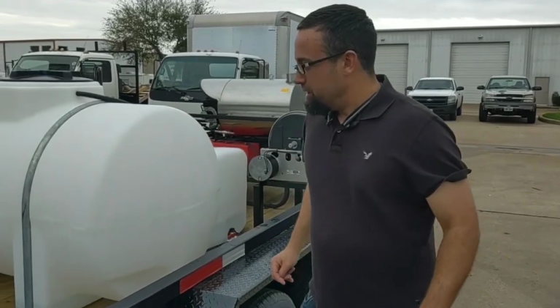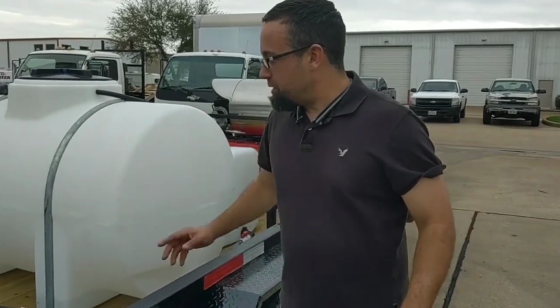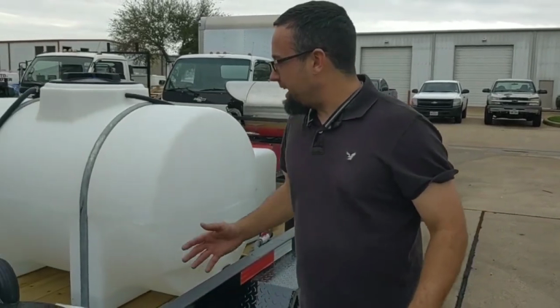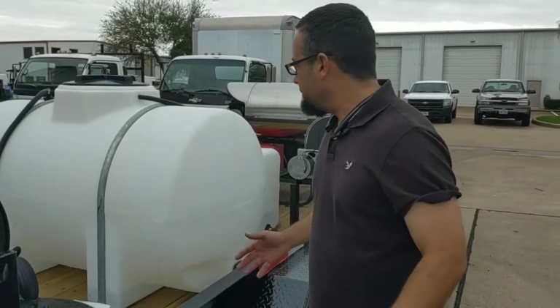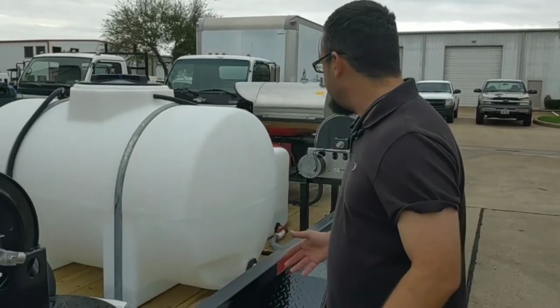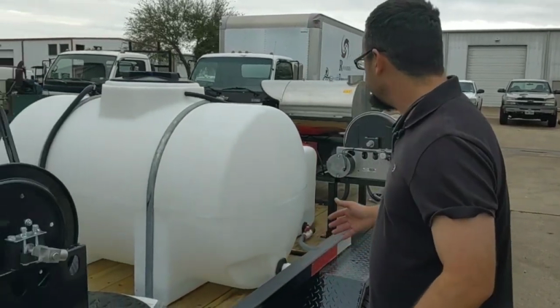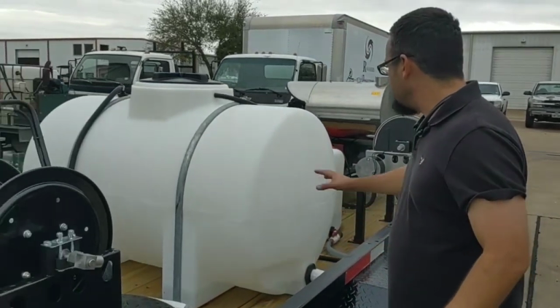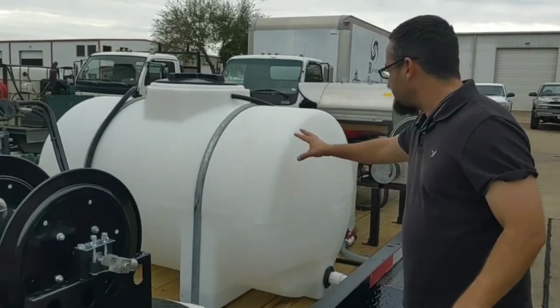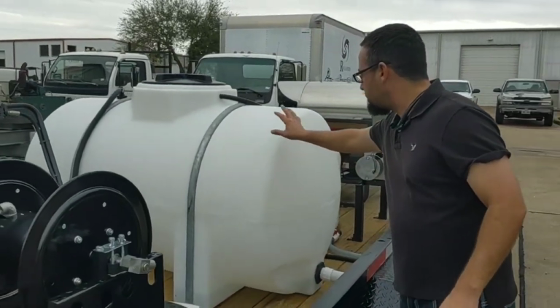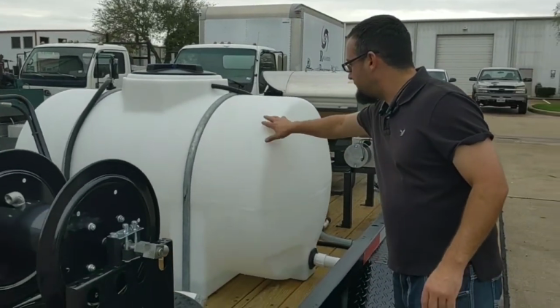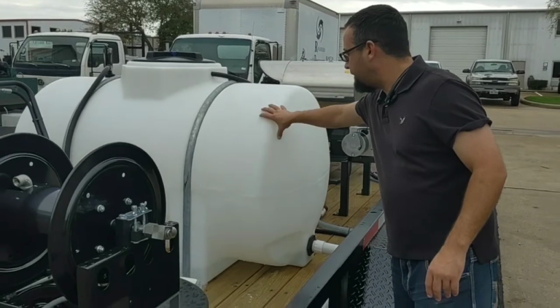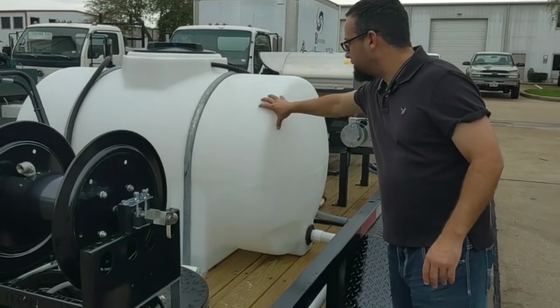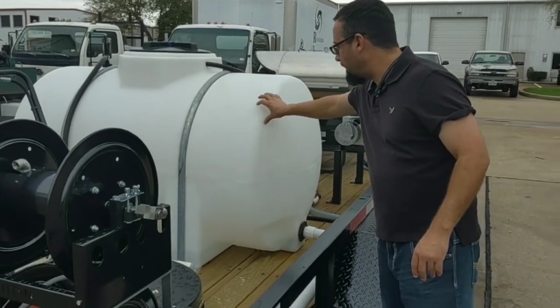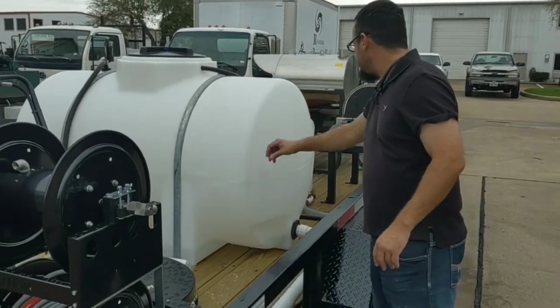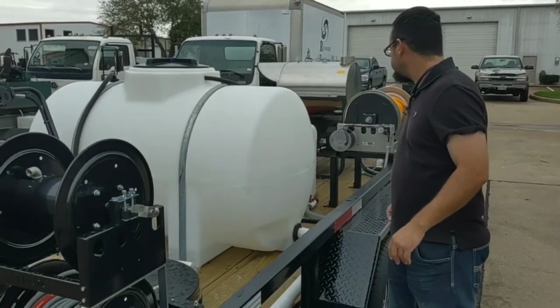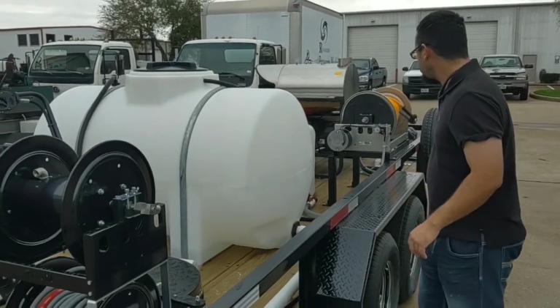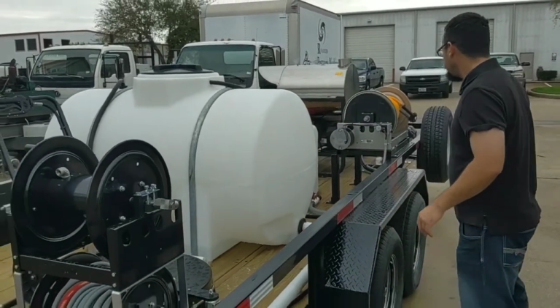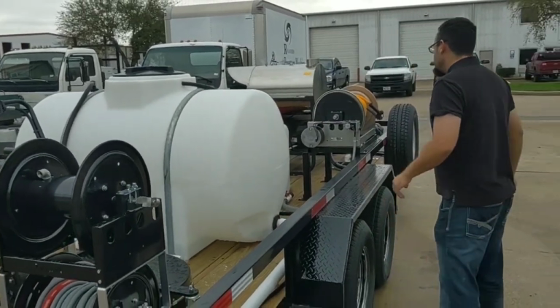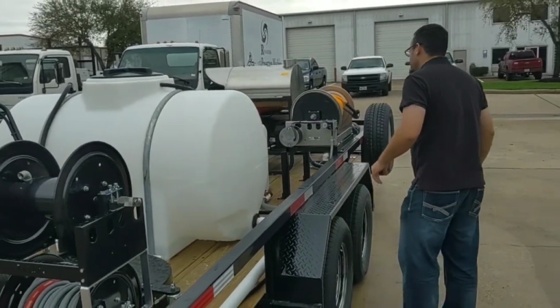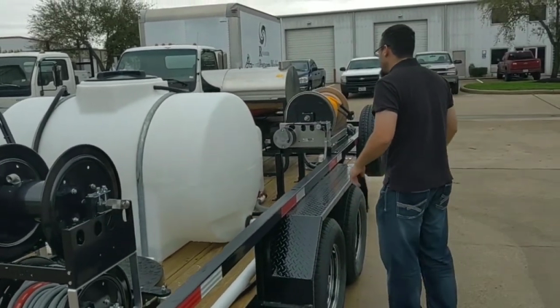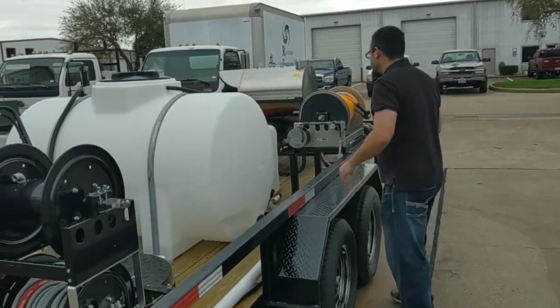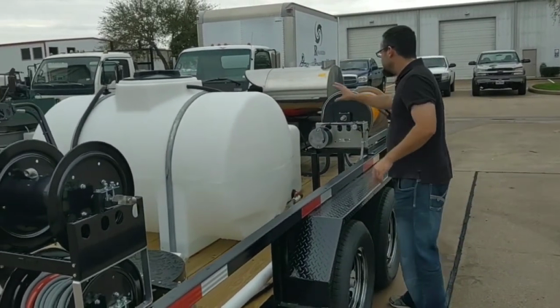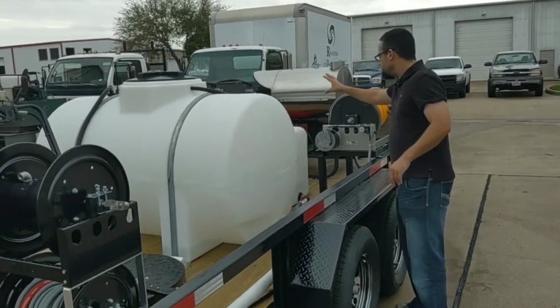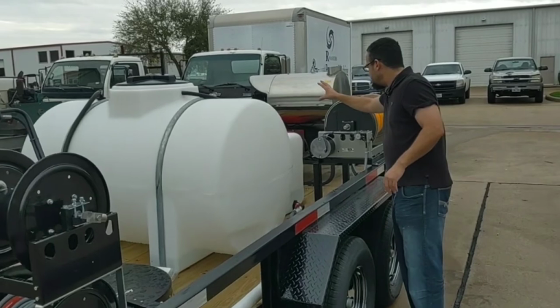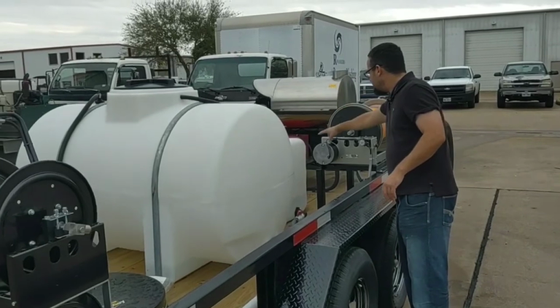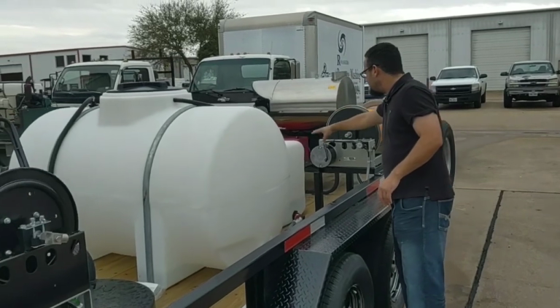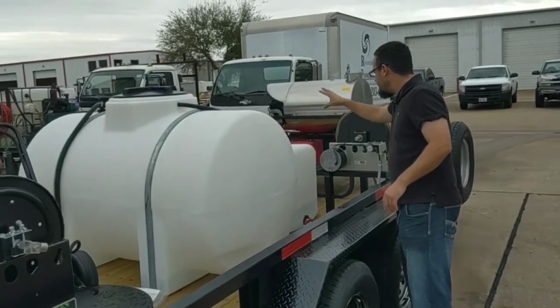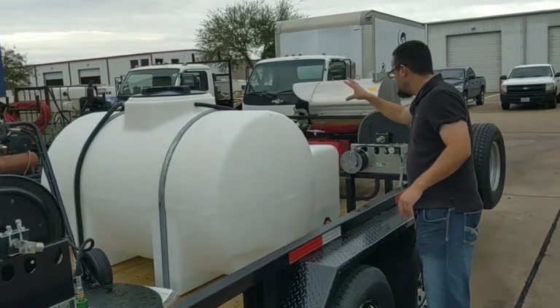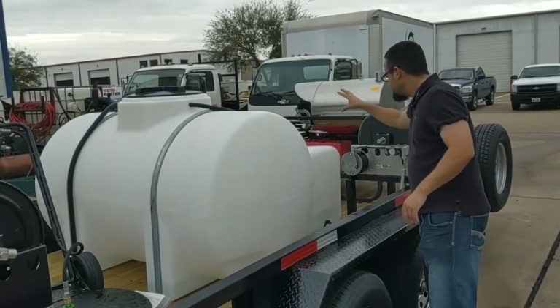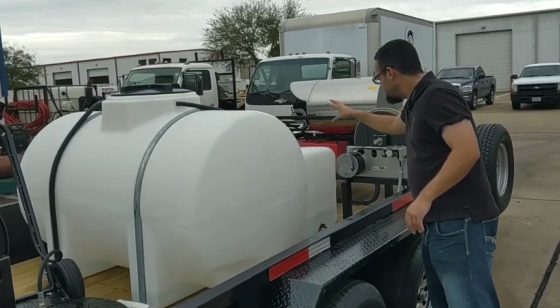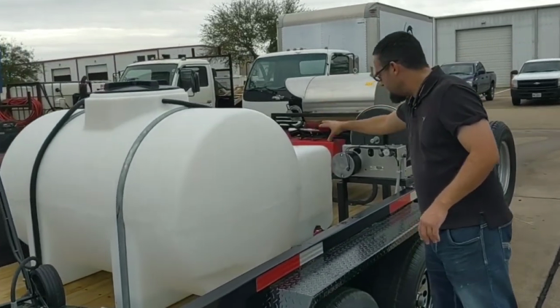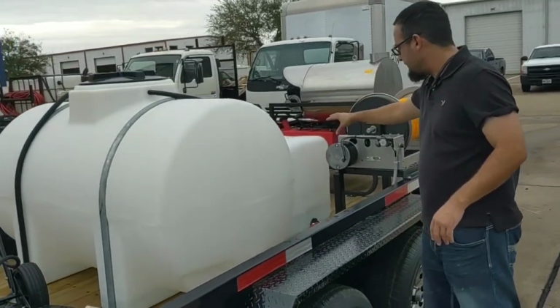On the back, we have the 325-gallon water tank and the 100-gallon mixing tank.